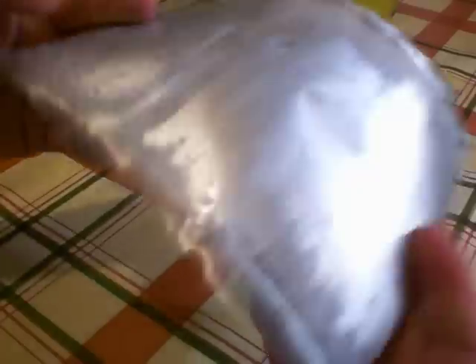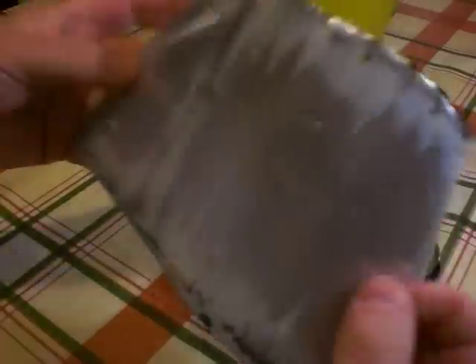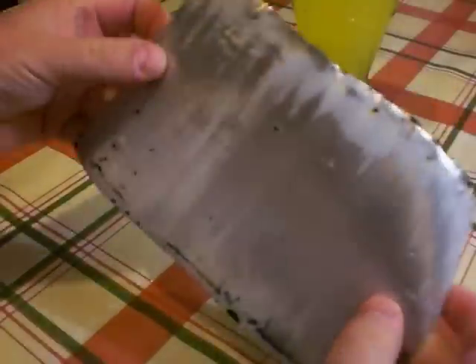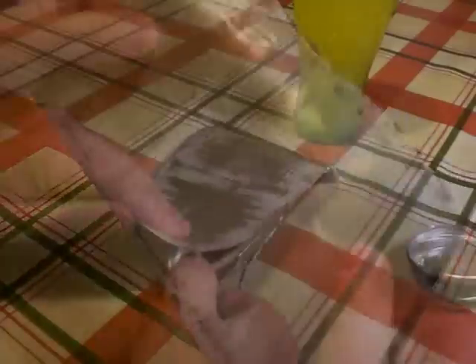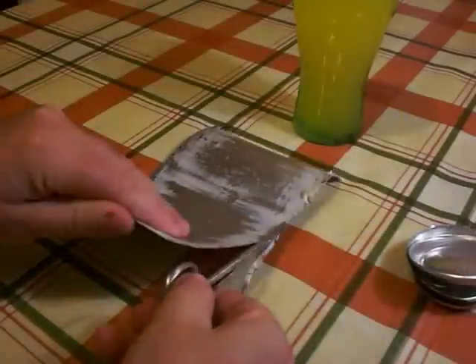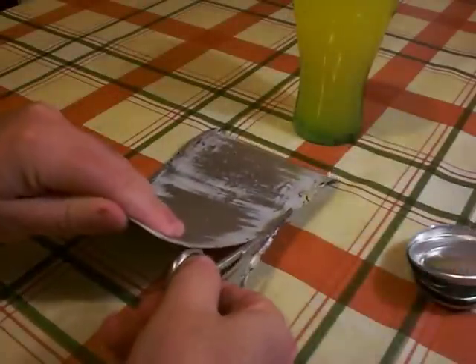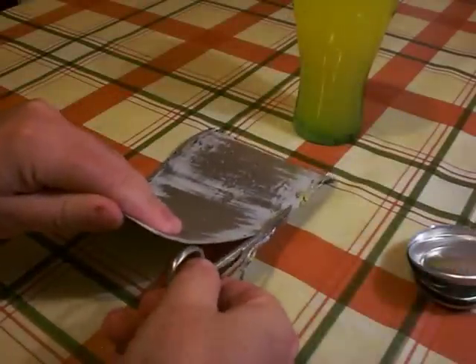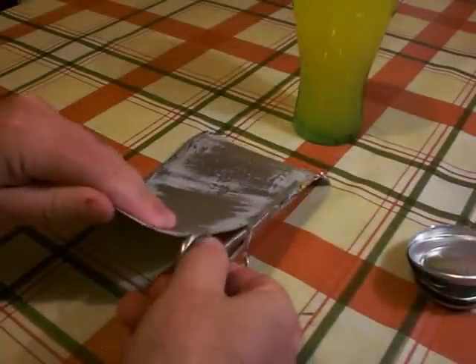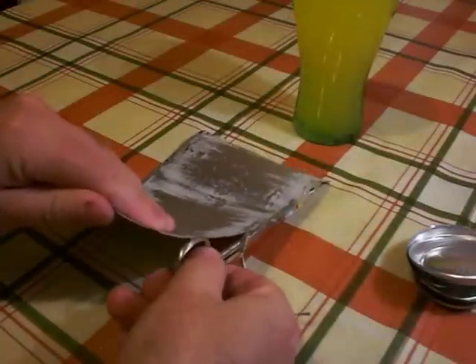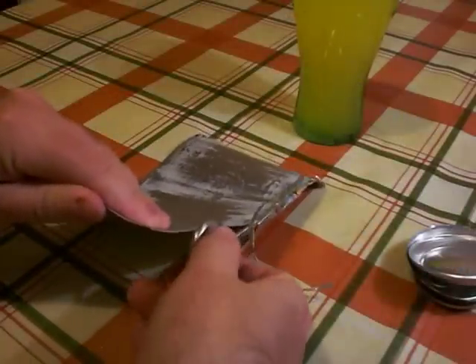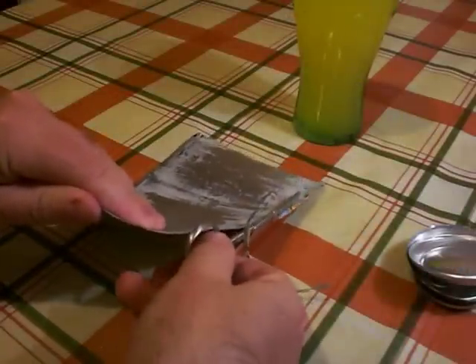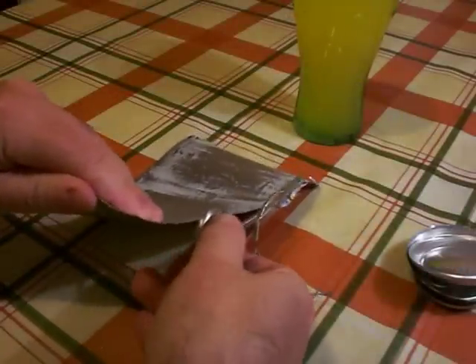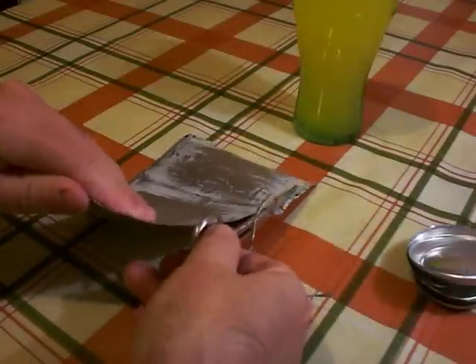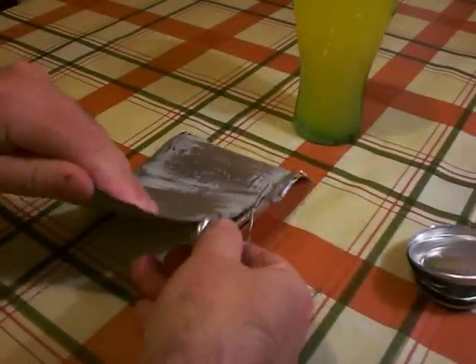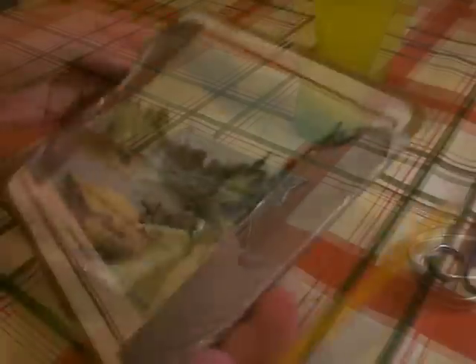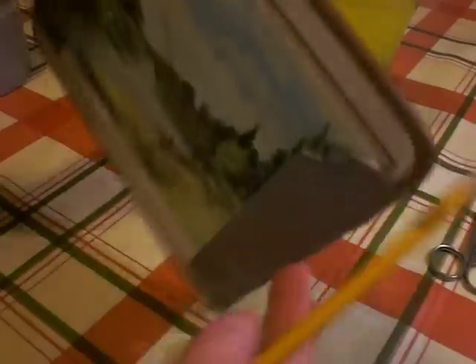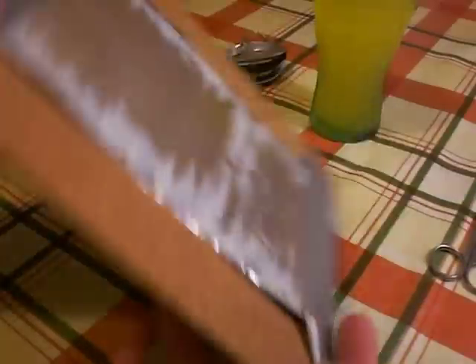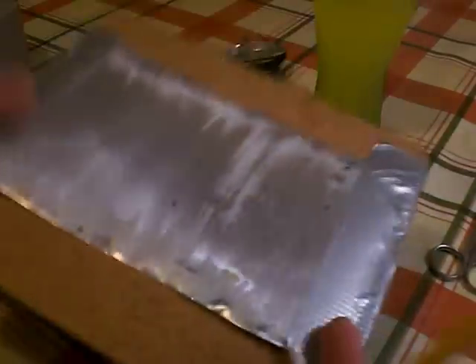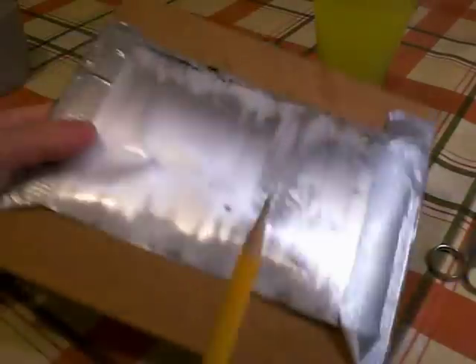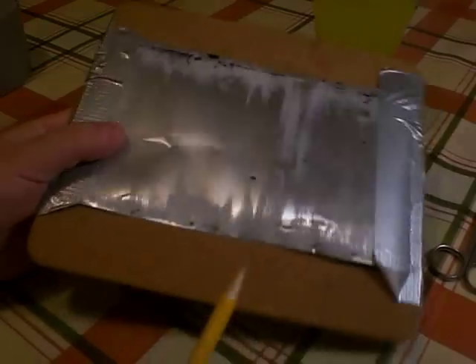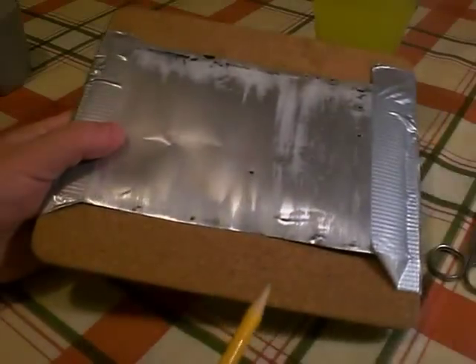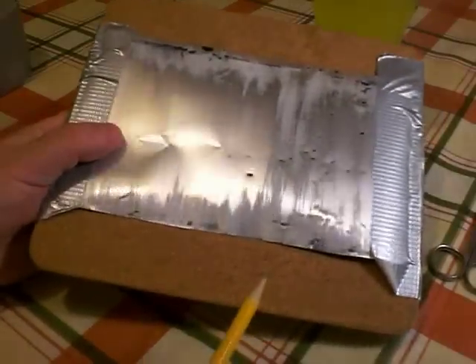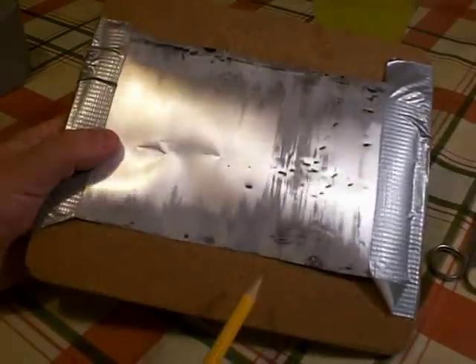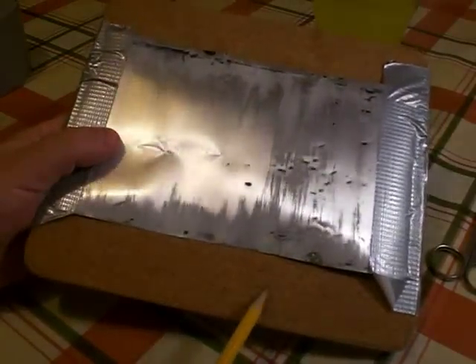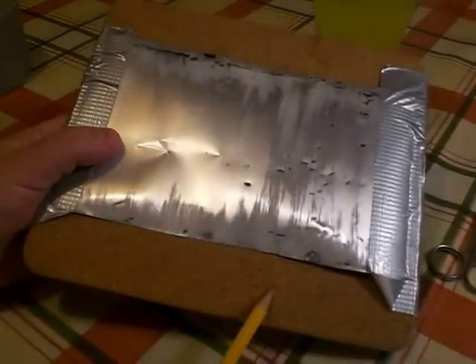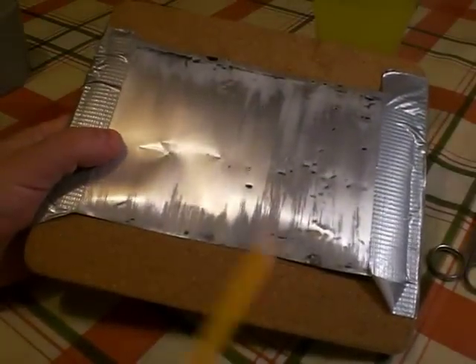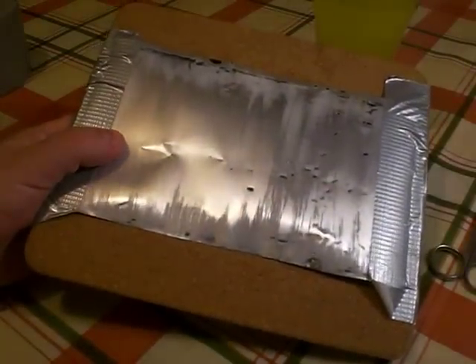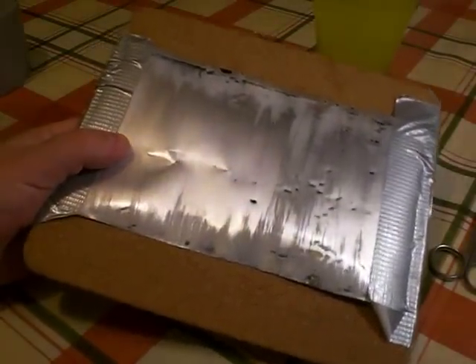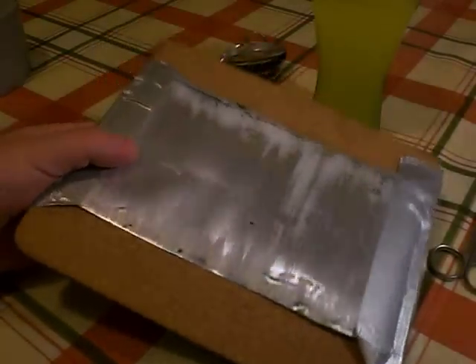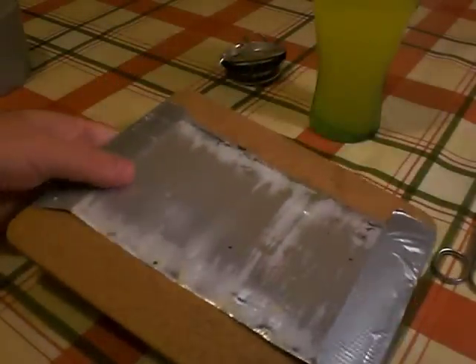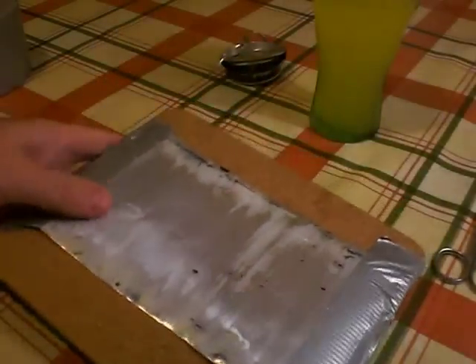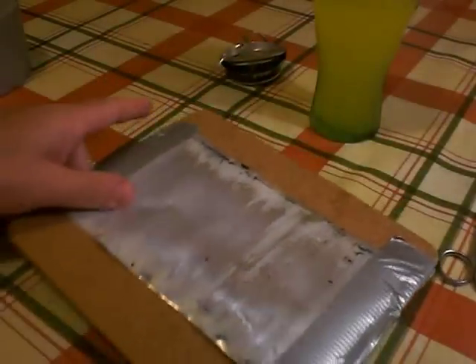Trim the jagged edges off the metal, but try to remove as little material as possible. Then tape it down flat, scrubbed side up, to a thick piece of solid card or the cork back of a table mat.